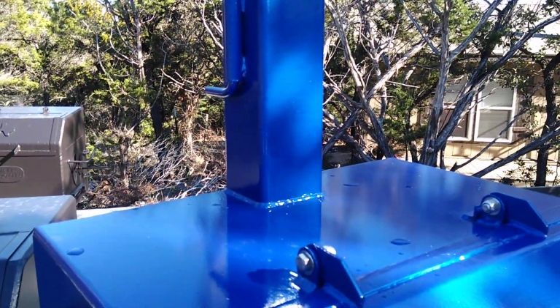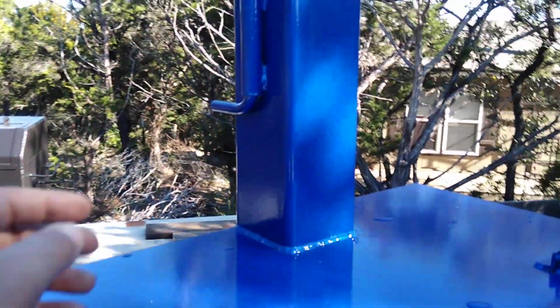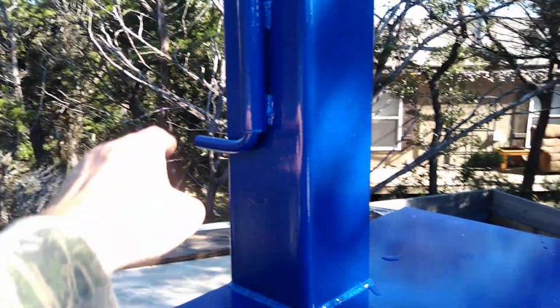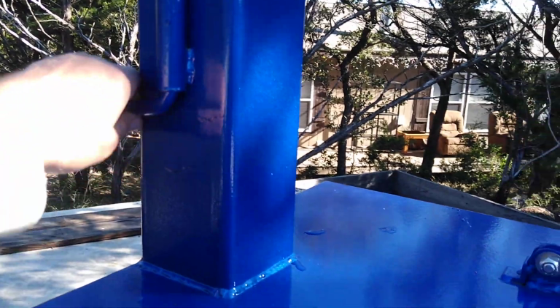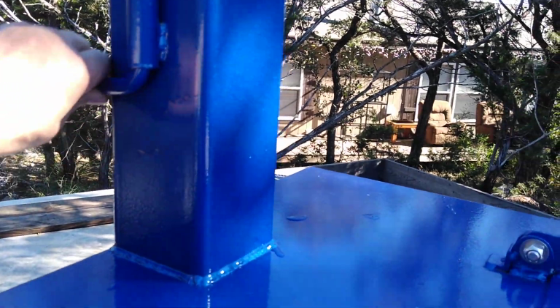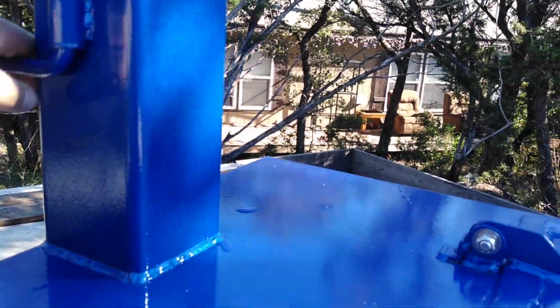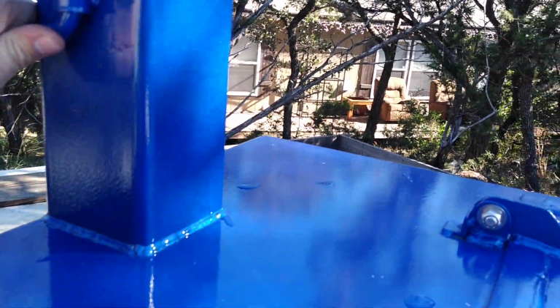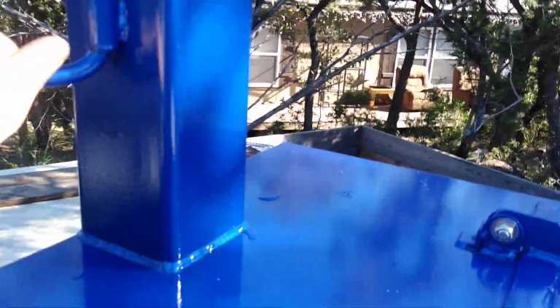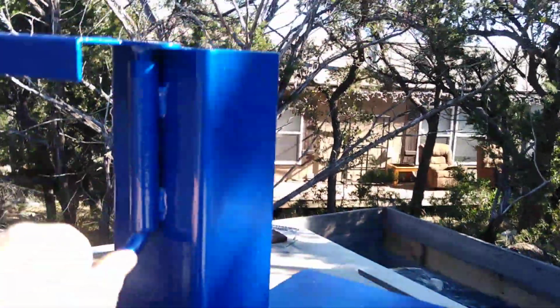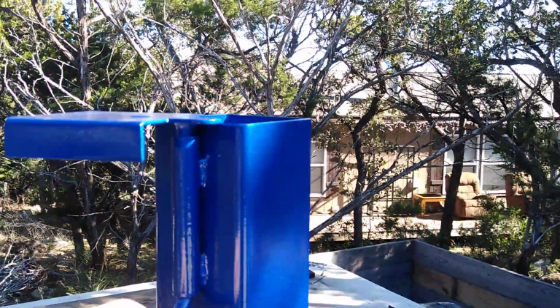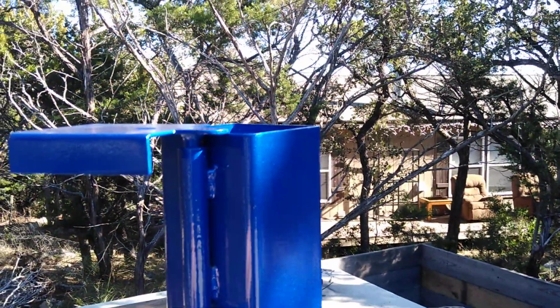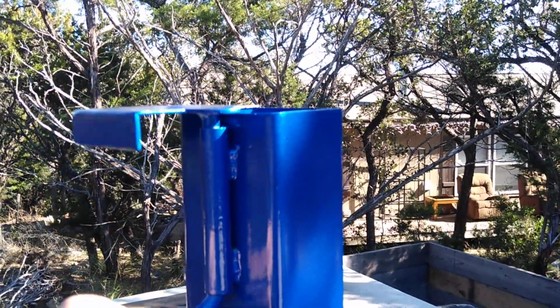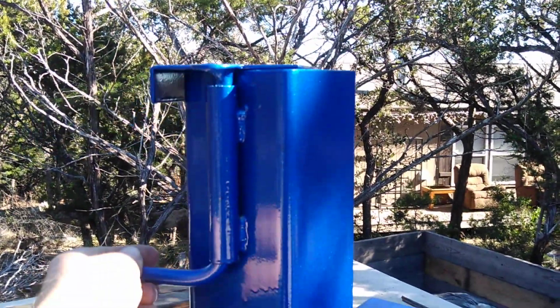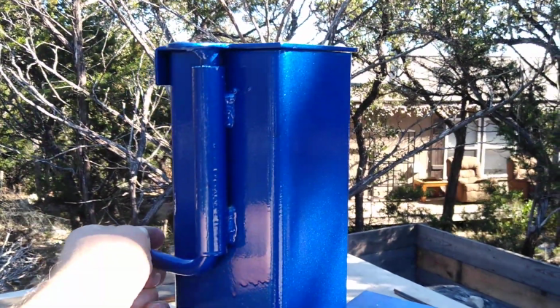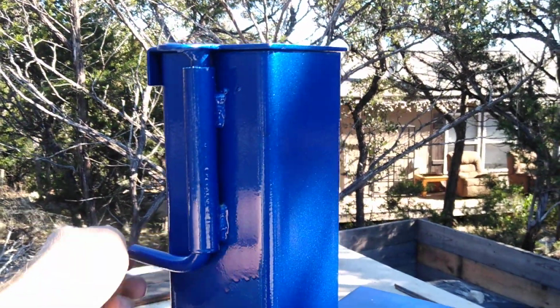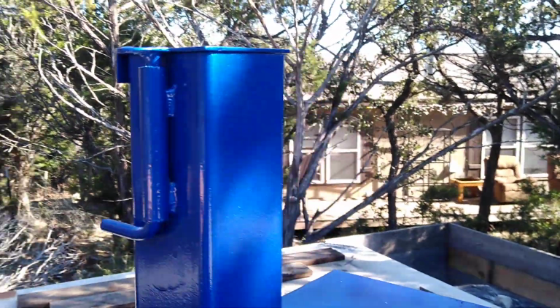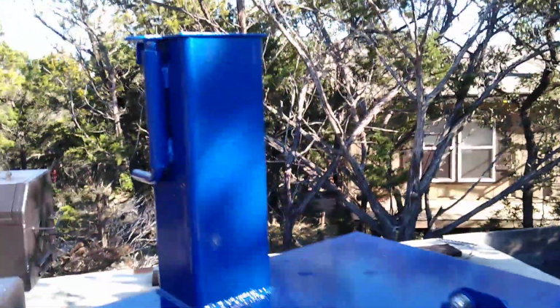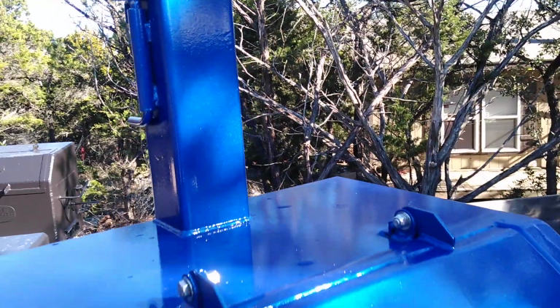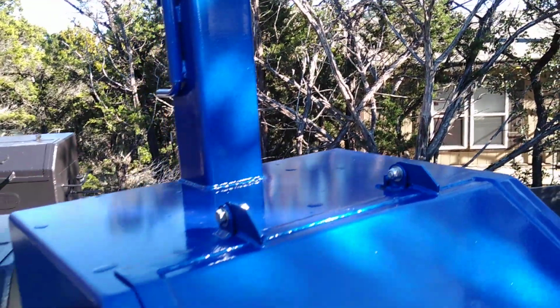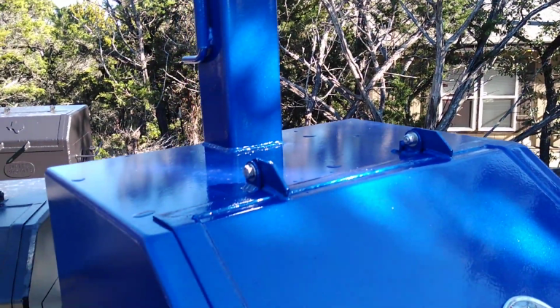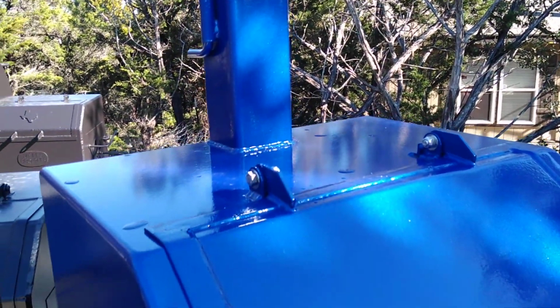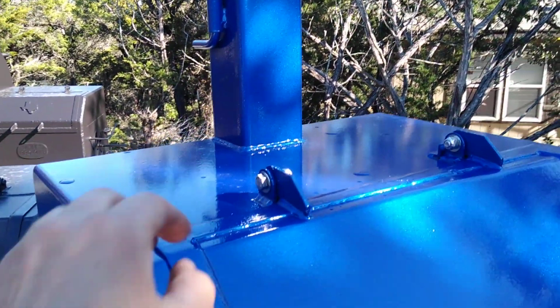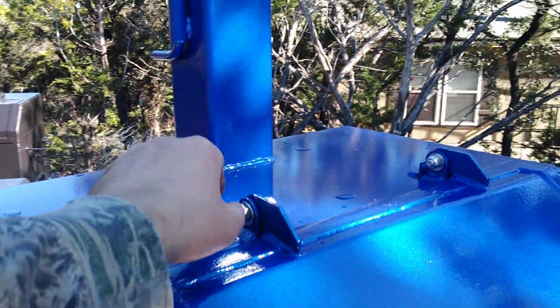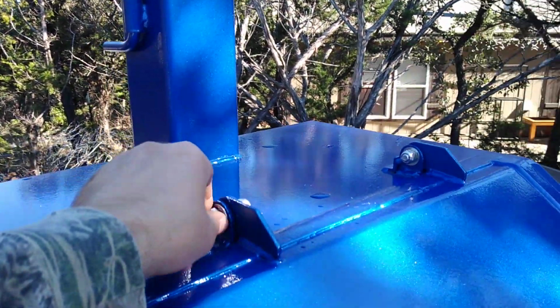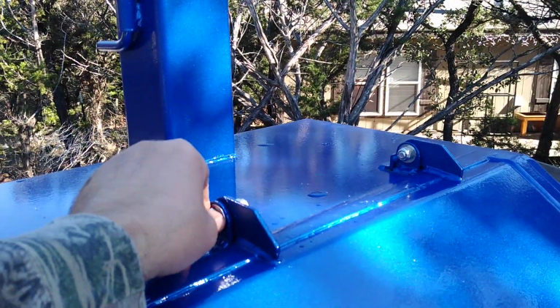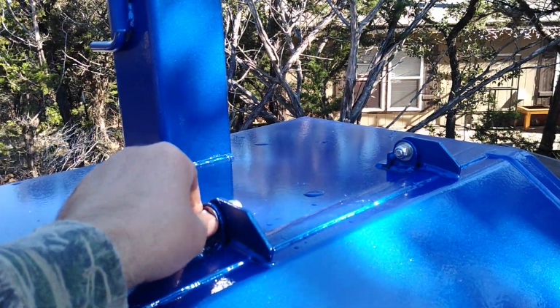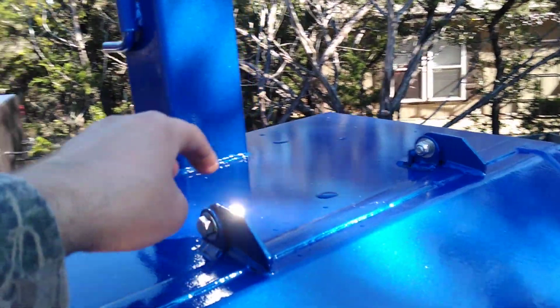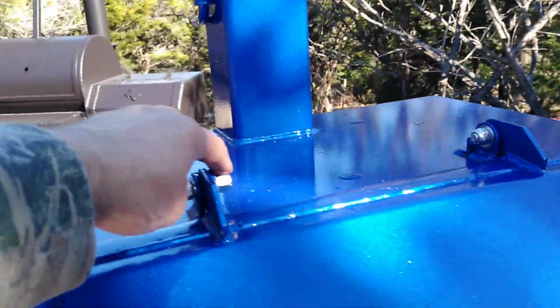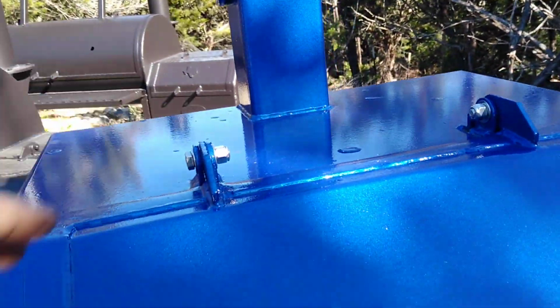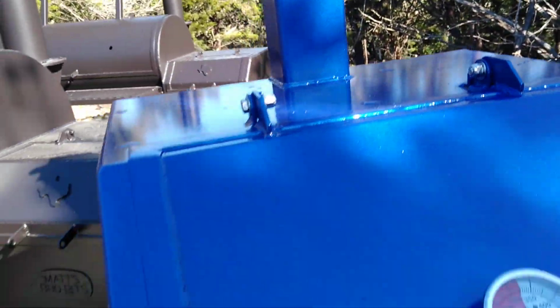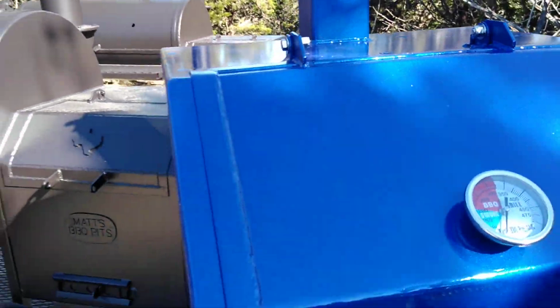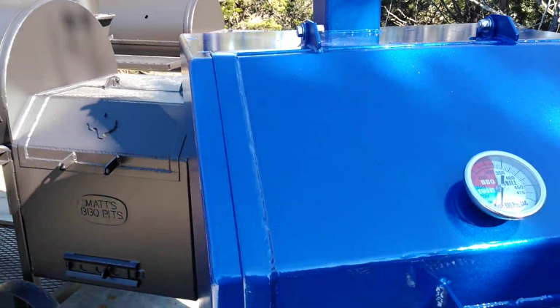It's got blue paint on it. It's got a stack cap on it. We did stainless steel bolts on the hinges and lock nuts.